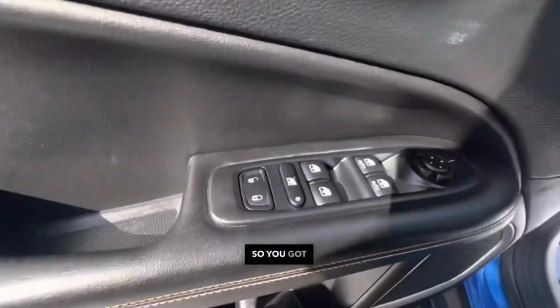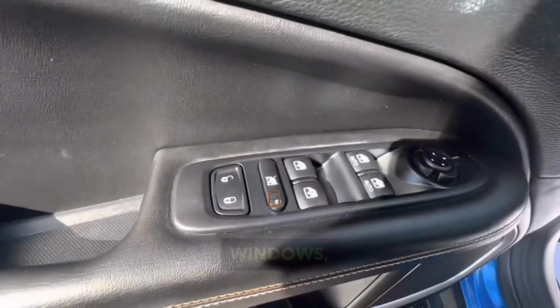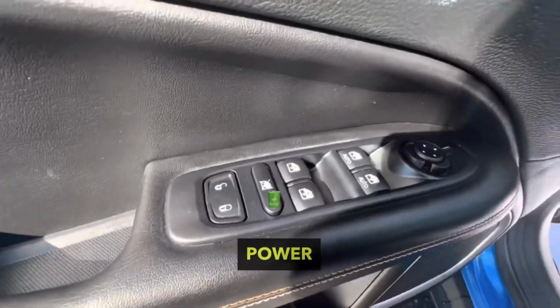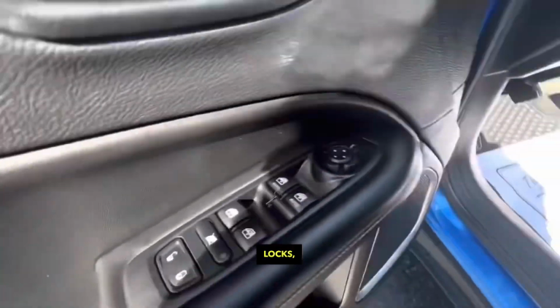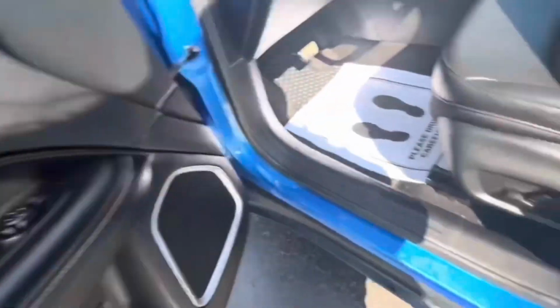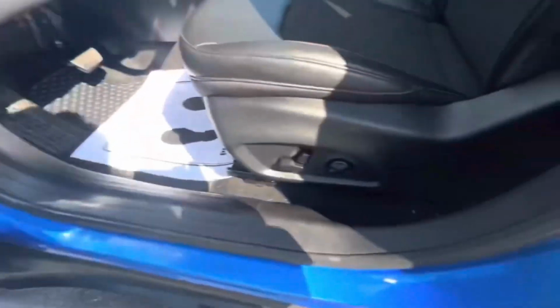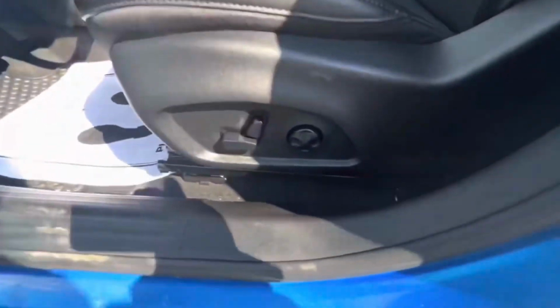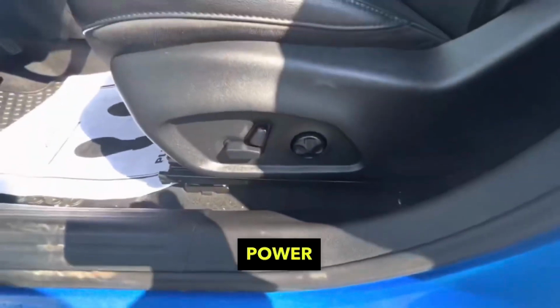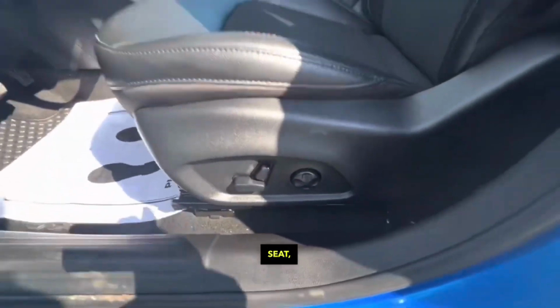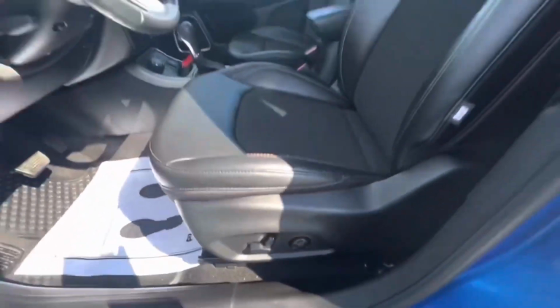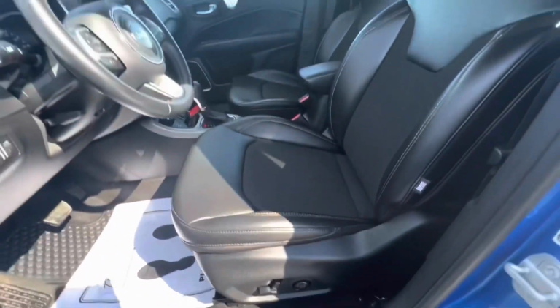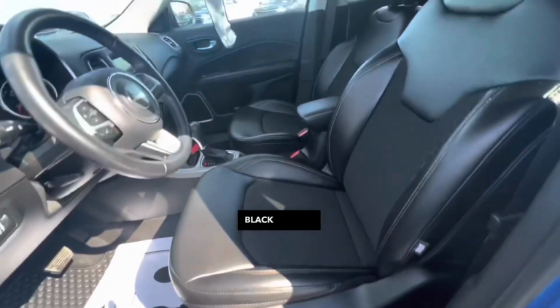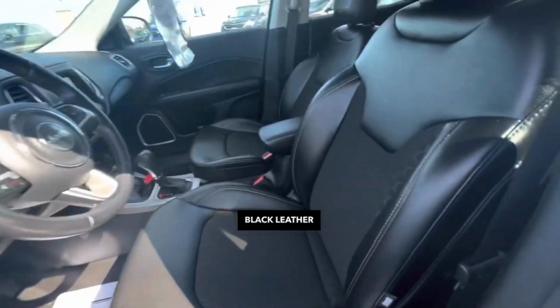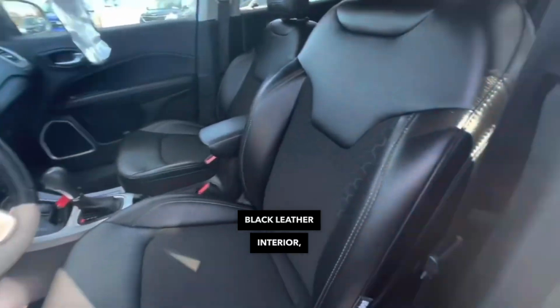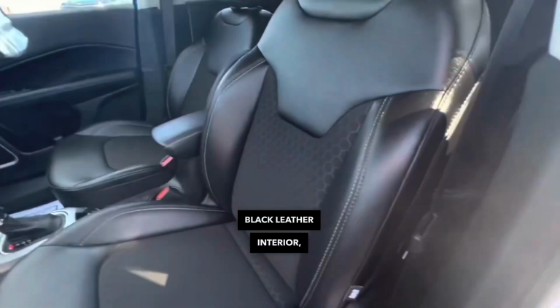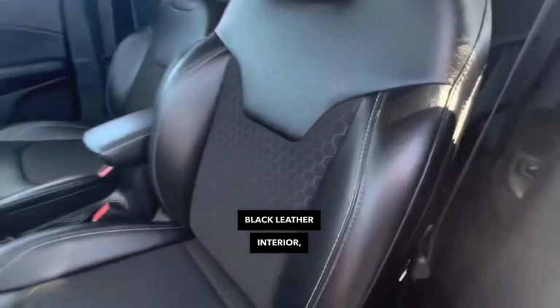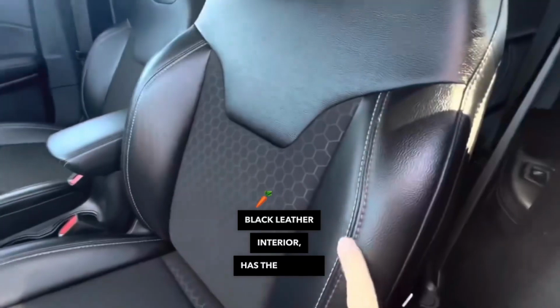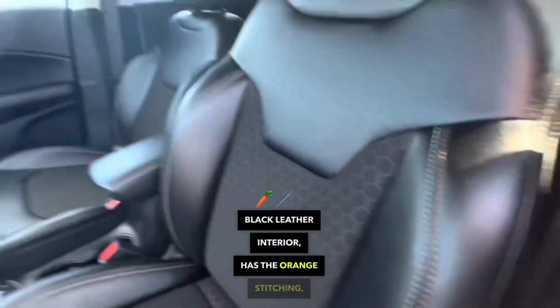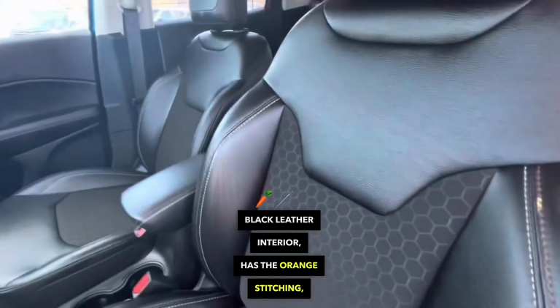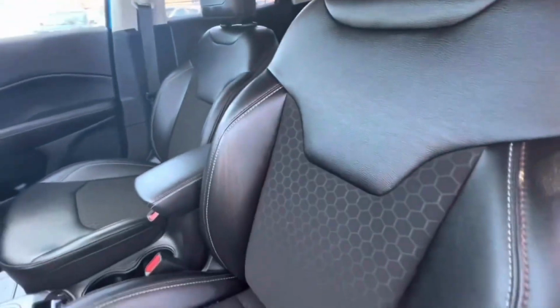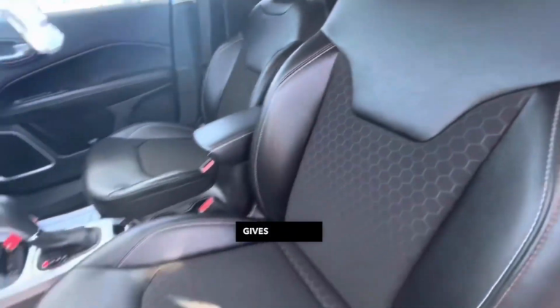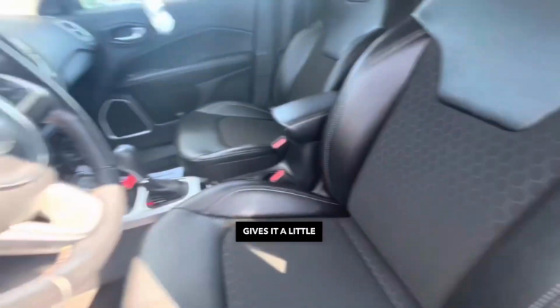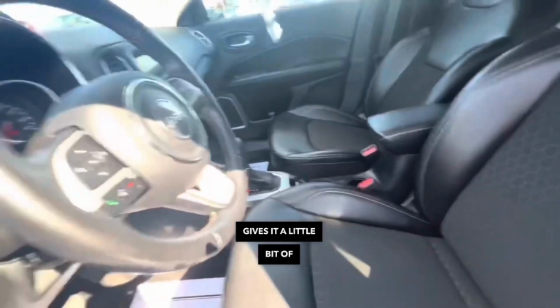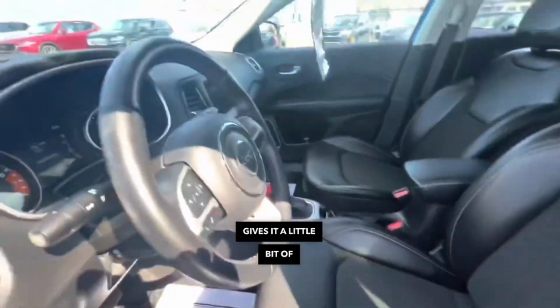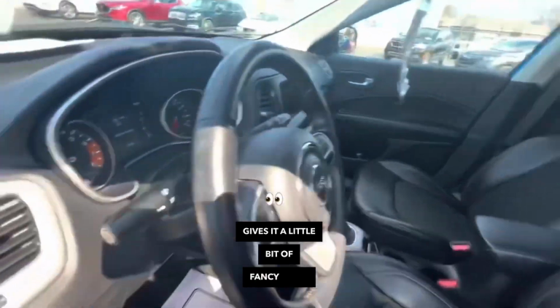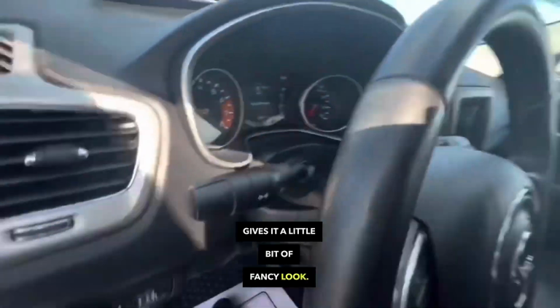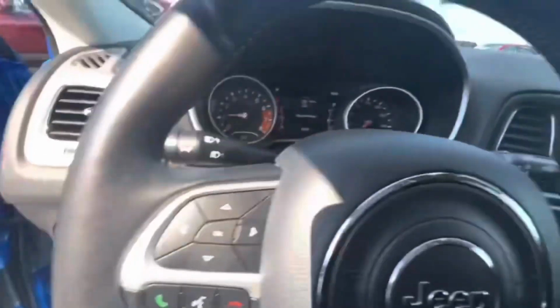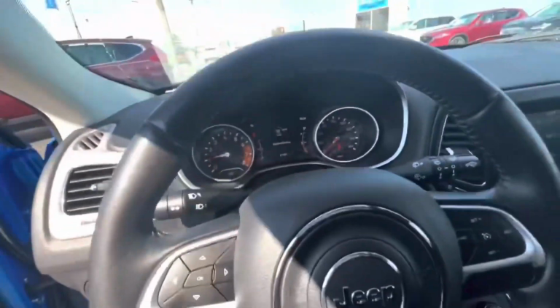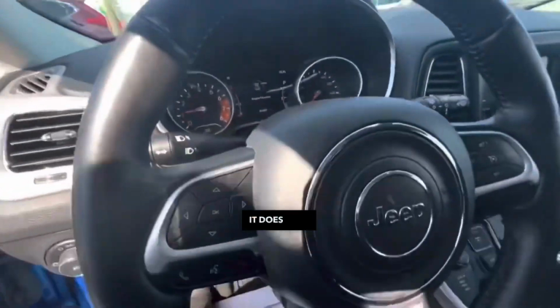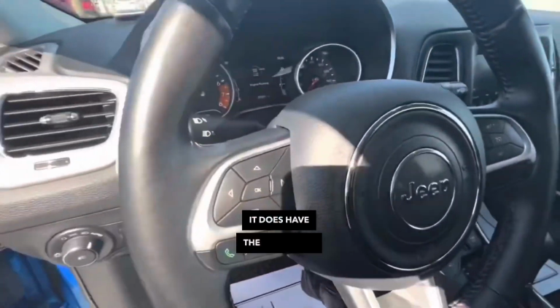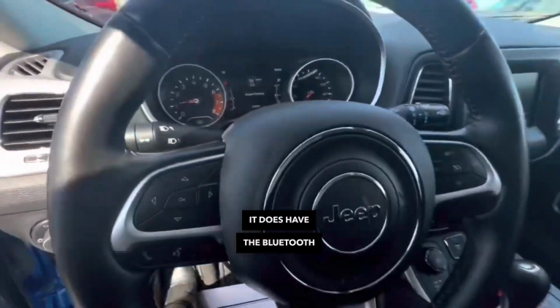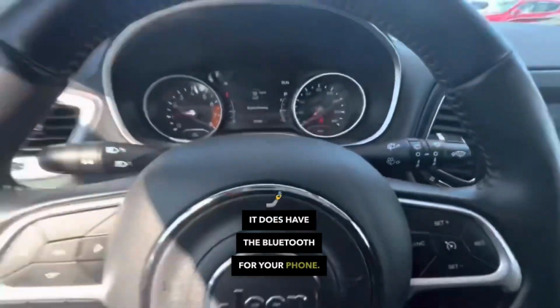It's got power windows, power locks, power seat, black leather interior with orange stitching — gives it a little bit of a fancy look. It does have Bluetooth for your phone.